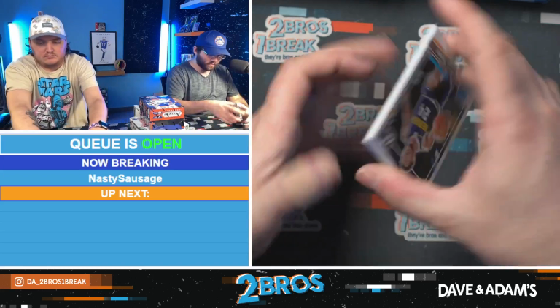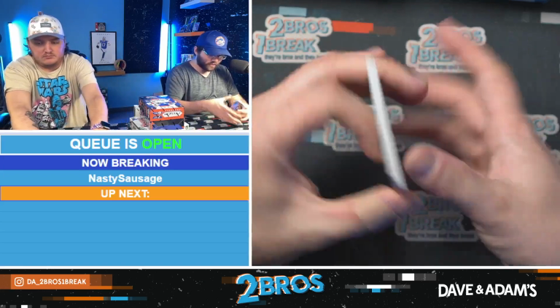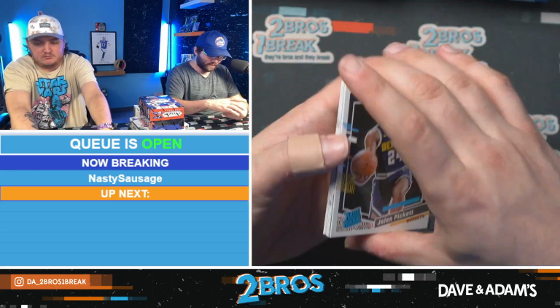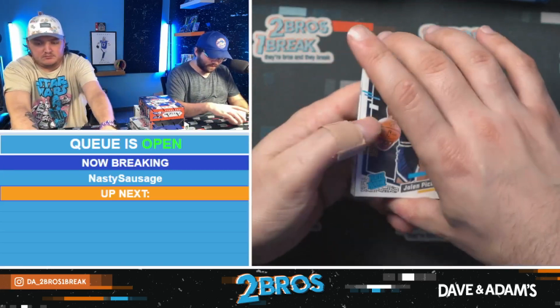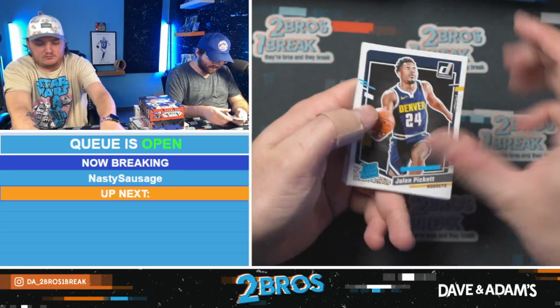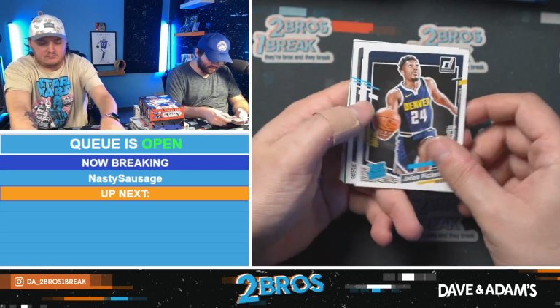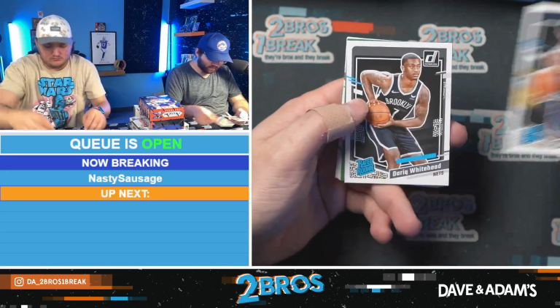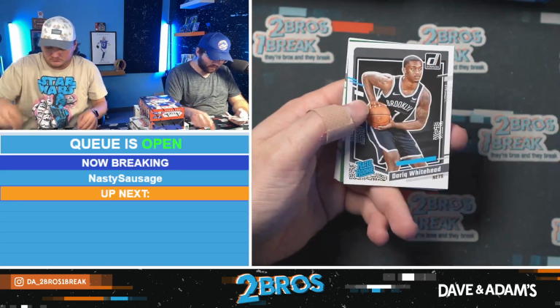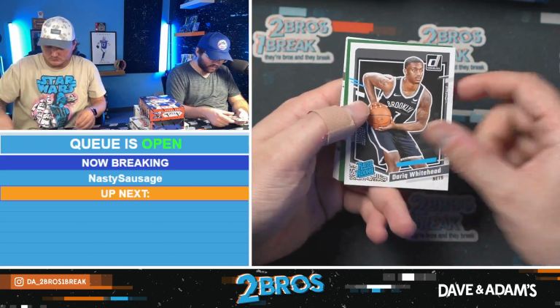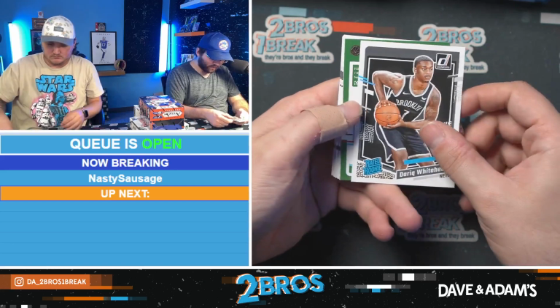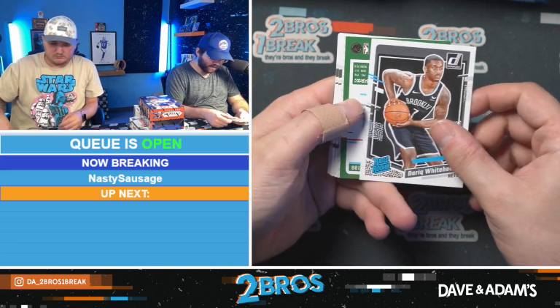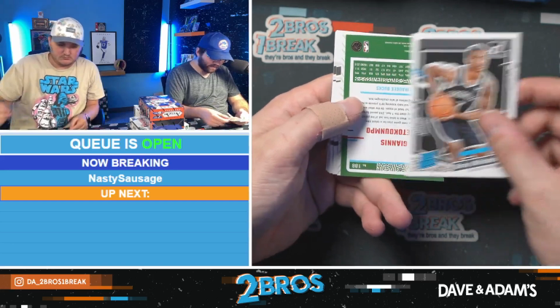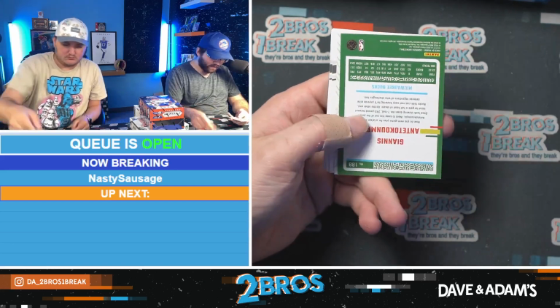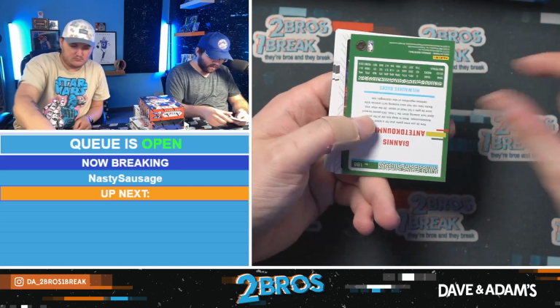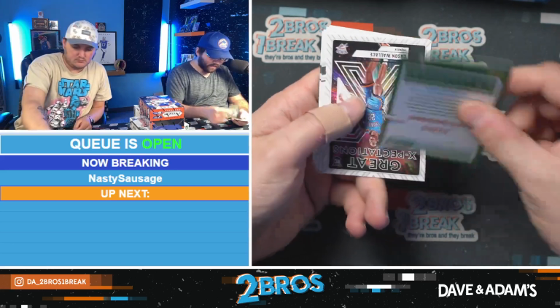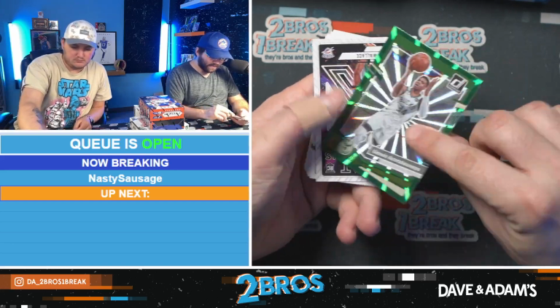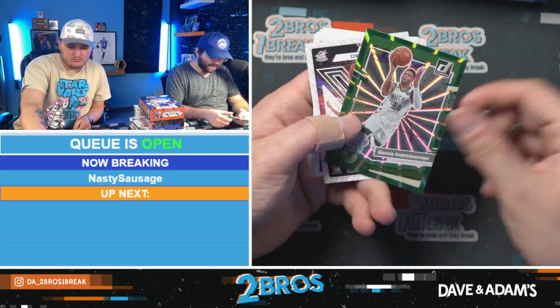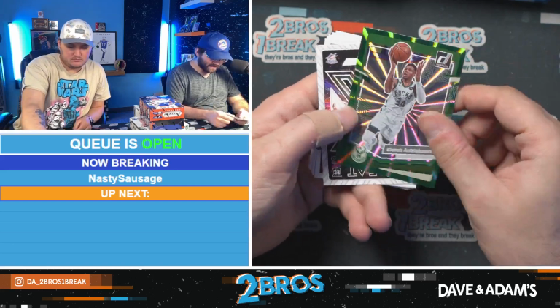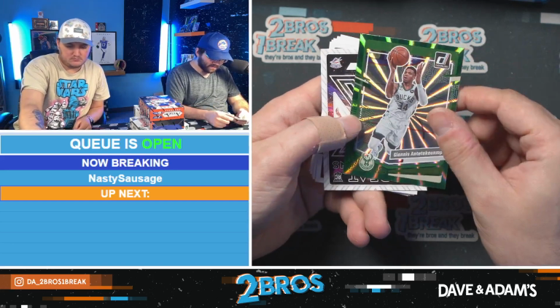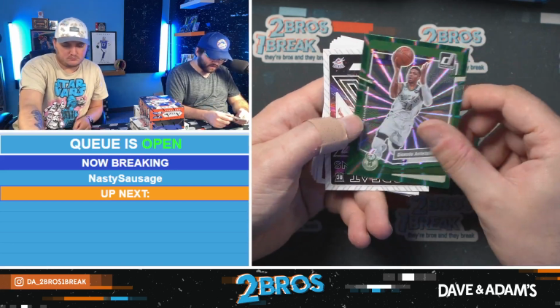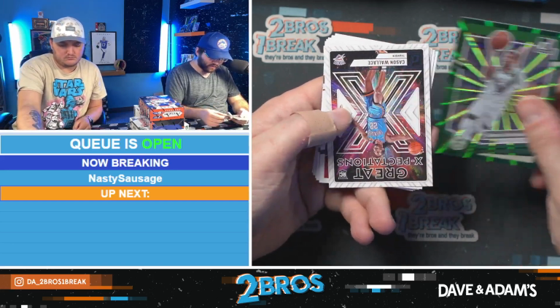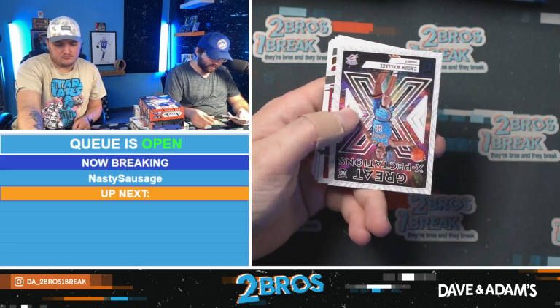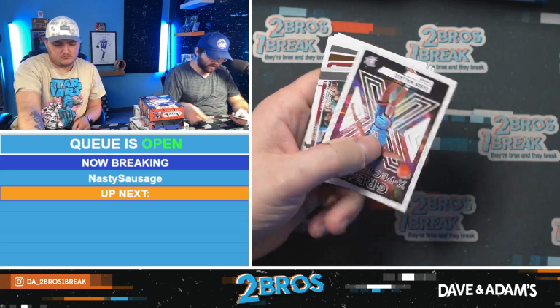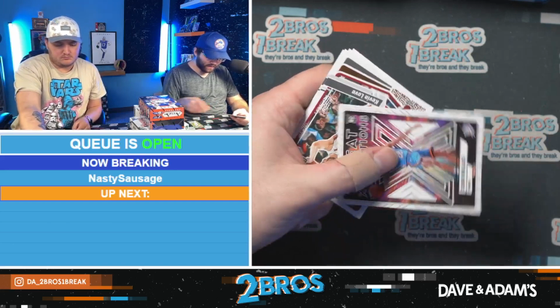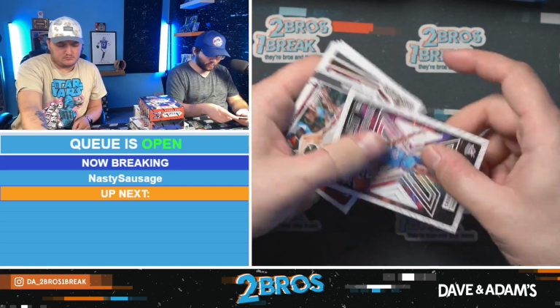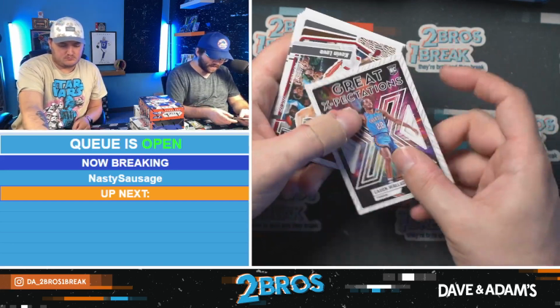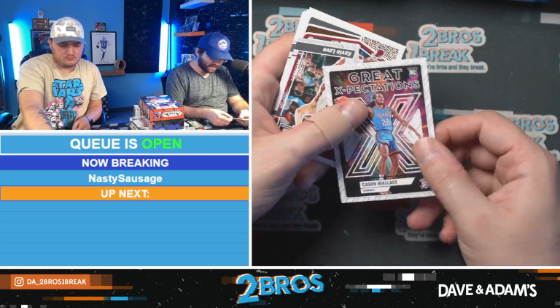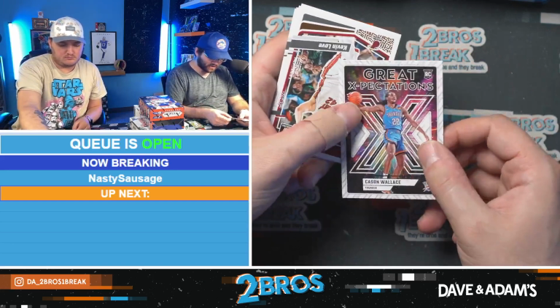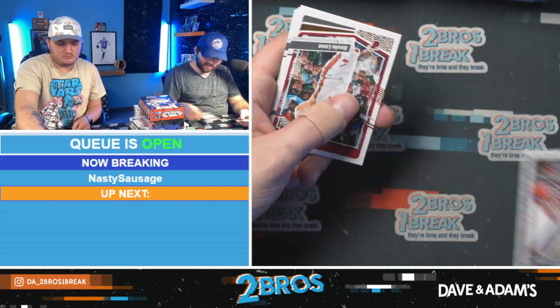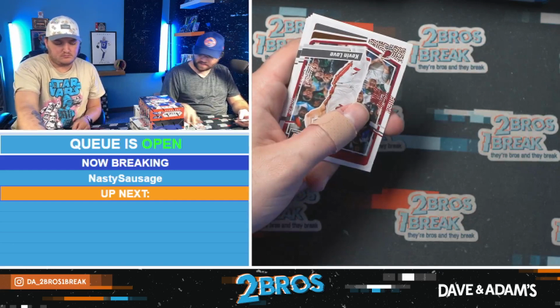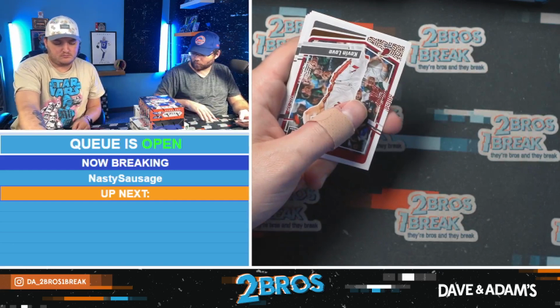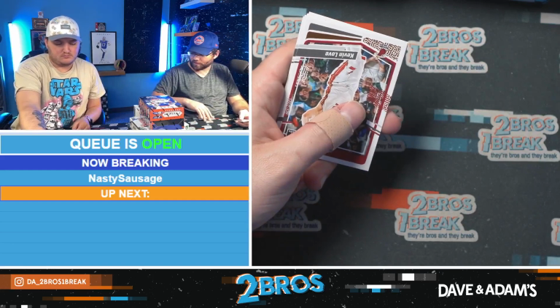Jalen Pickett rated rookie, Derrick Whitehead, and we have a Giannis on the green parallel with a Great Expectations Cam Wallace.